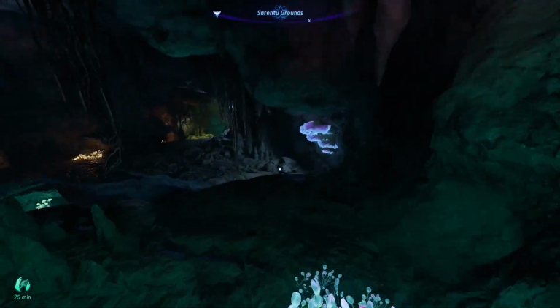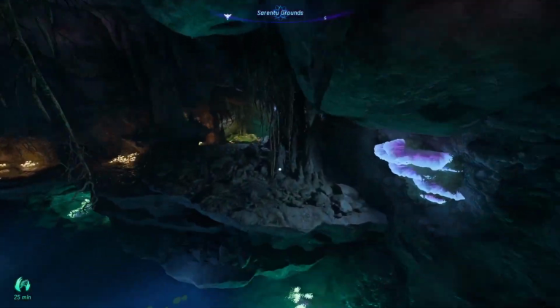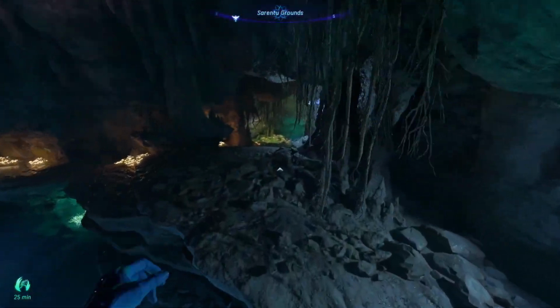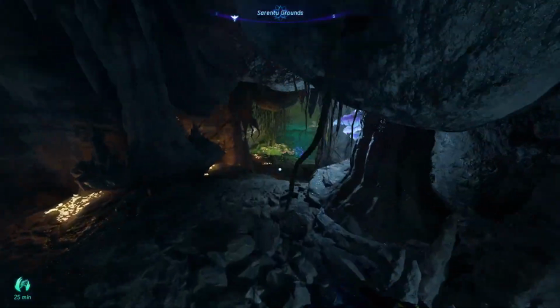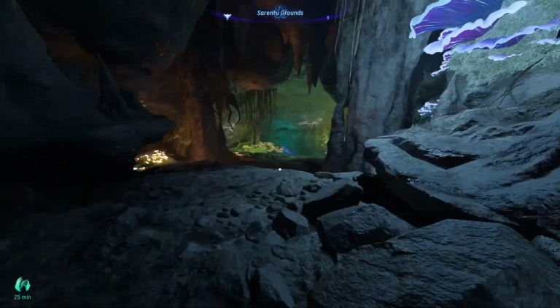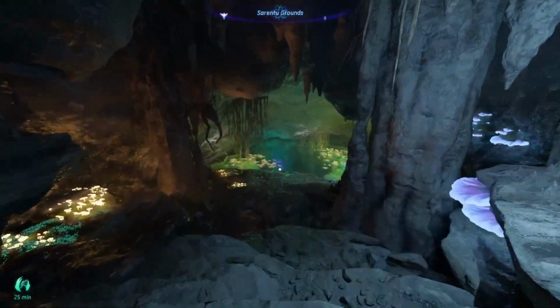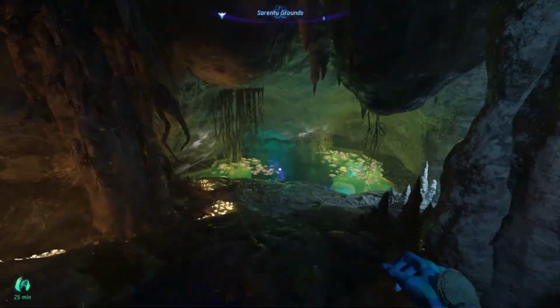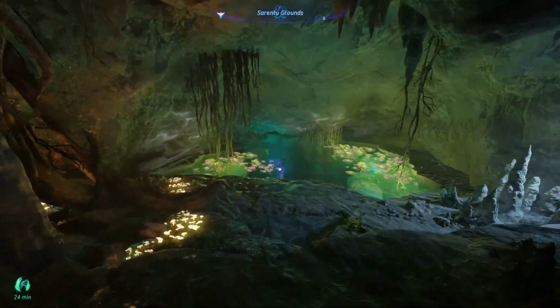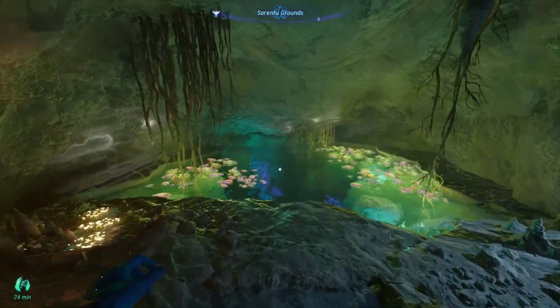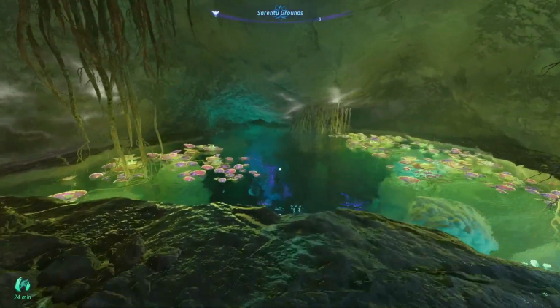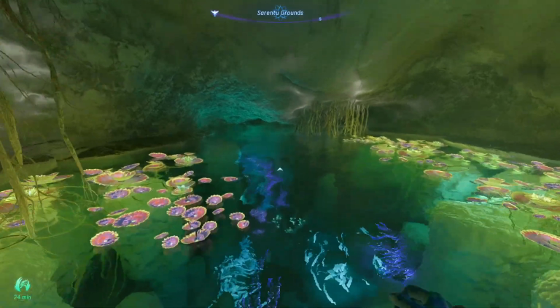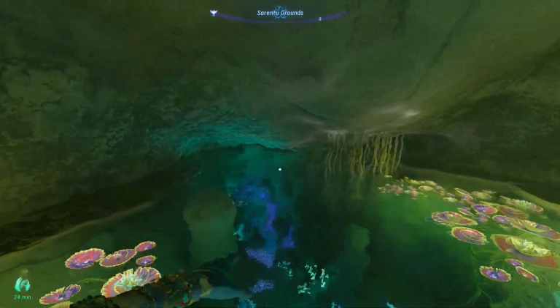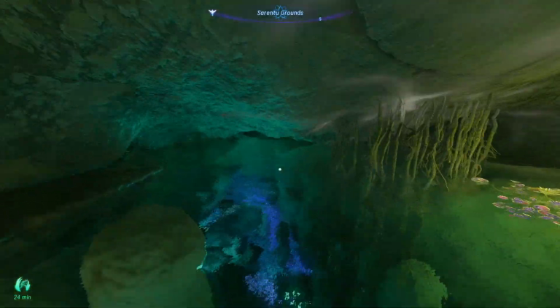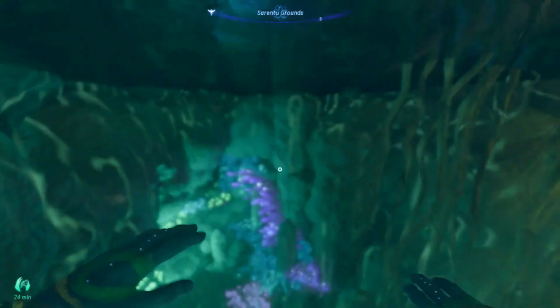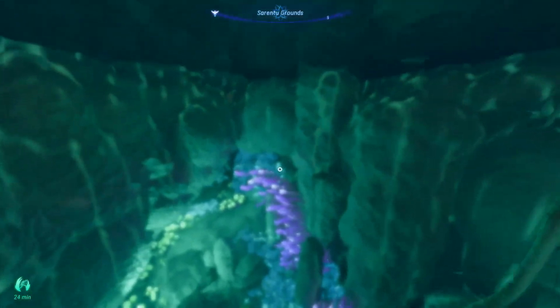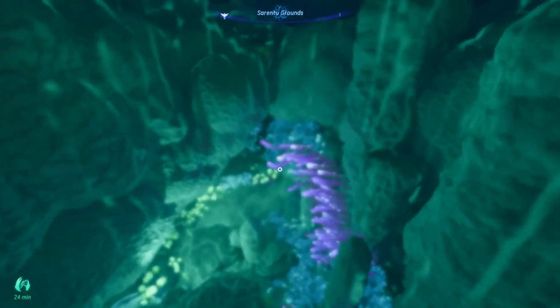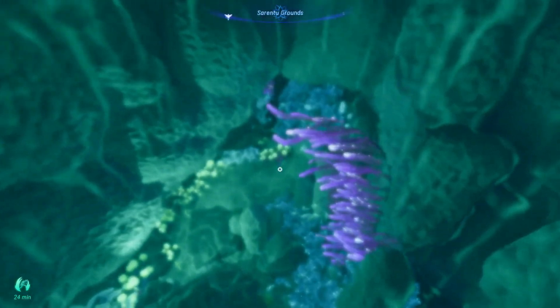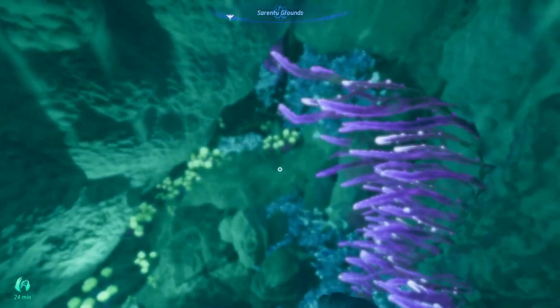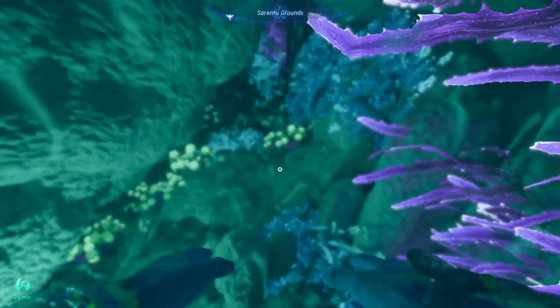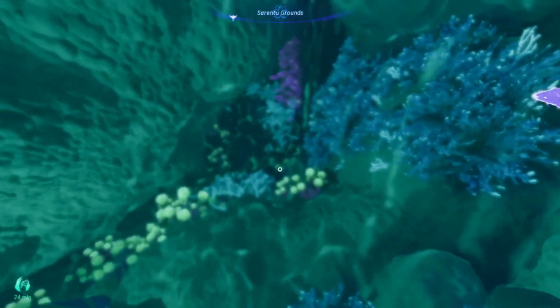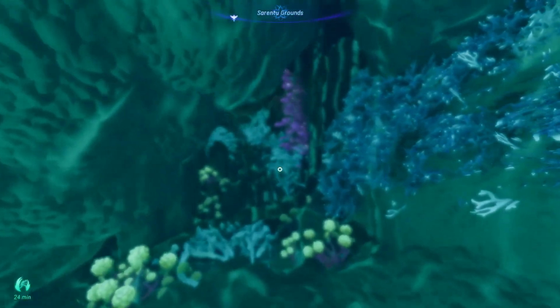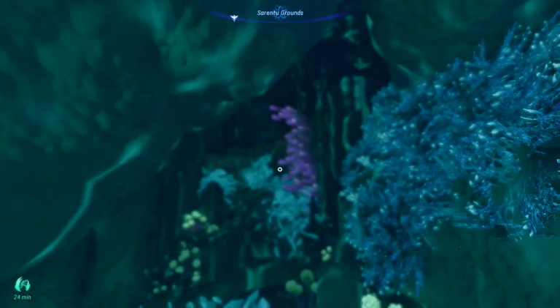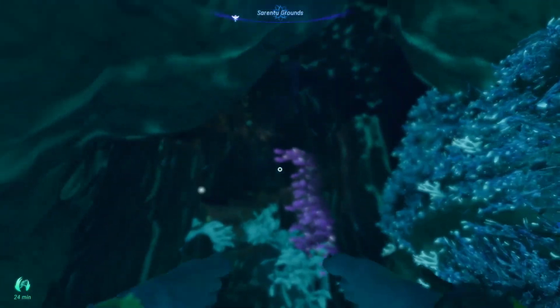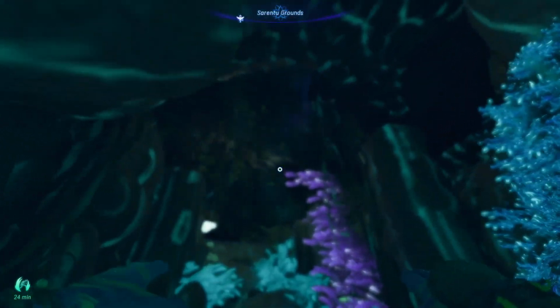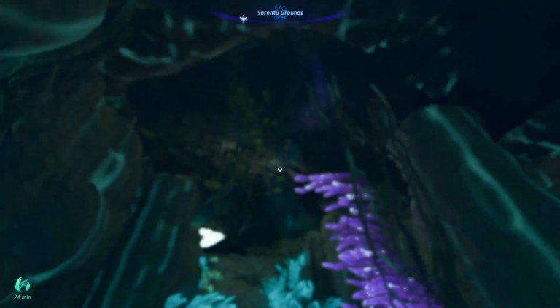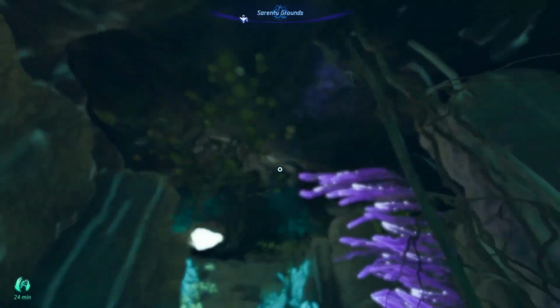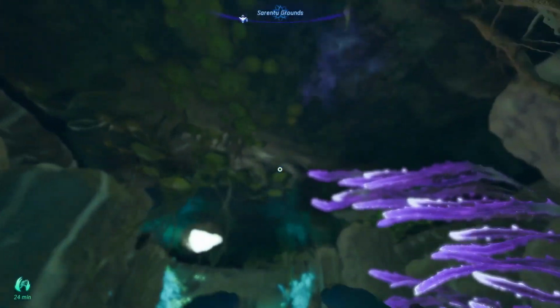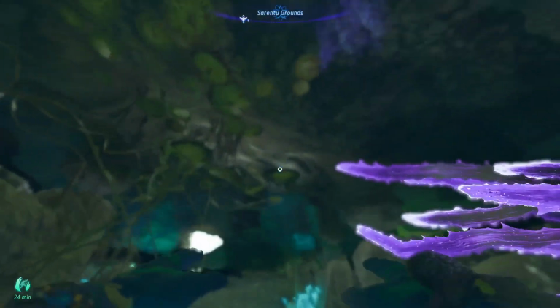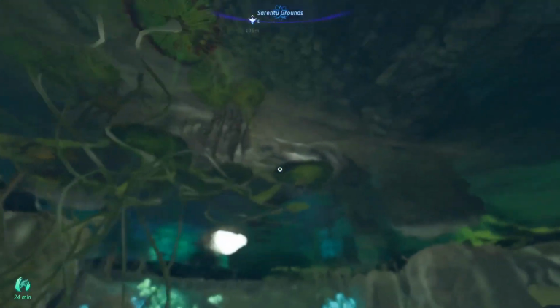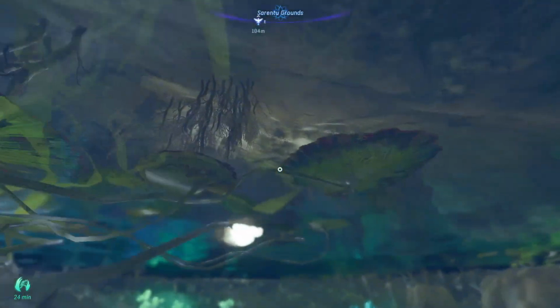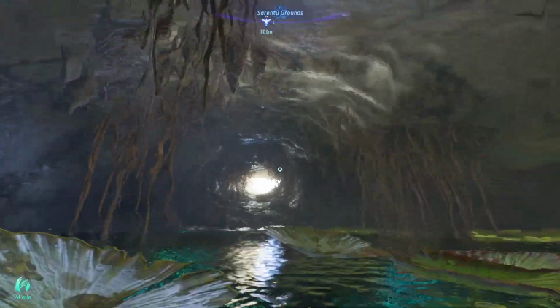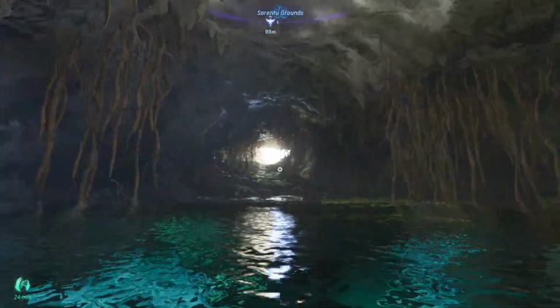Once done, to get out just interact with this, run through, jump across, and you can just swim back out. And that will be the flower, the sapling, and the skill completed for you. I do hope that this helps — please enjoy, like, comment and subscribe.